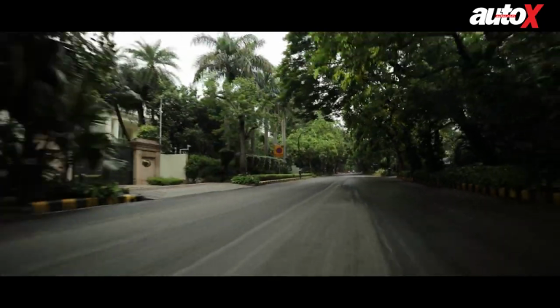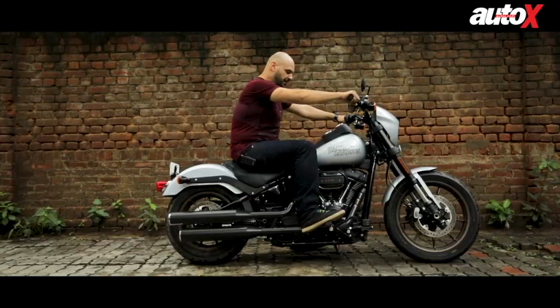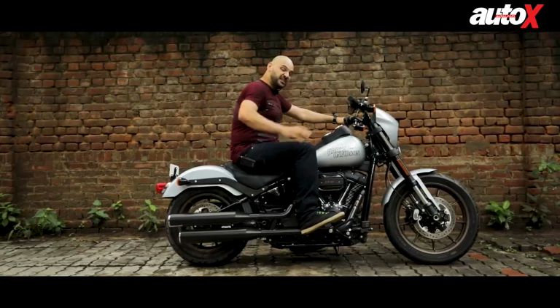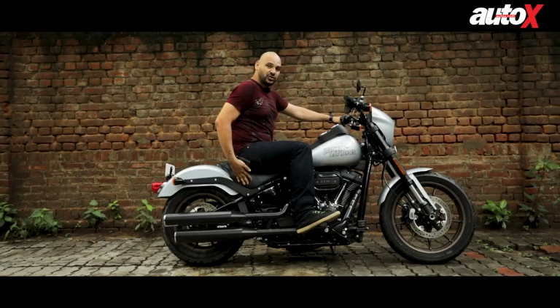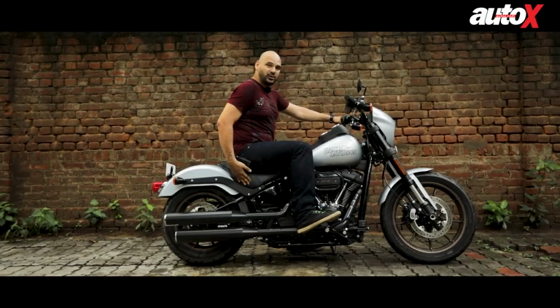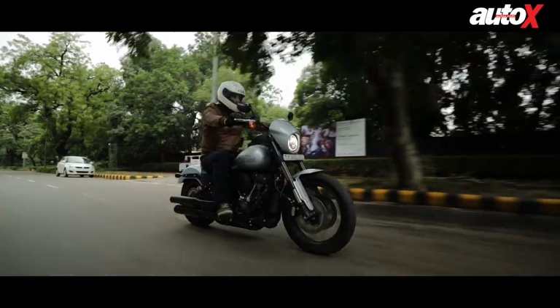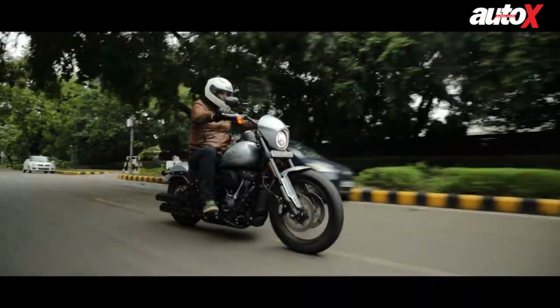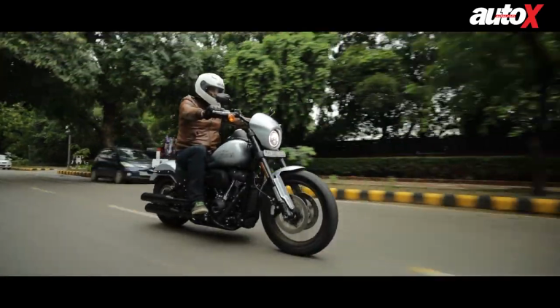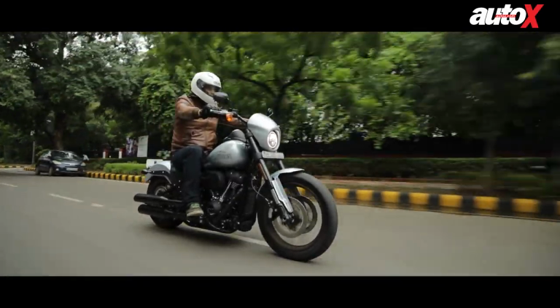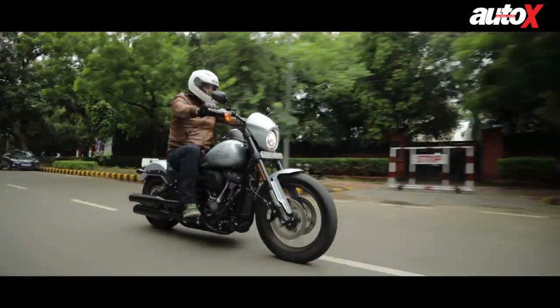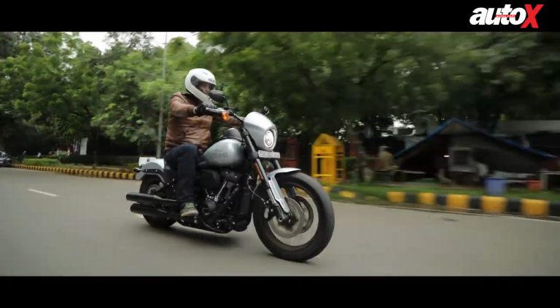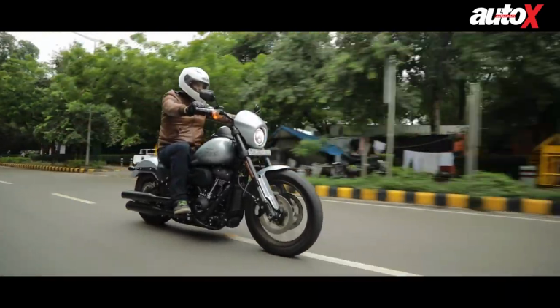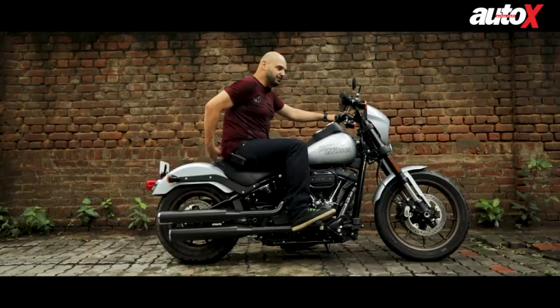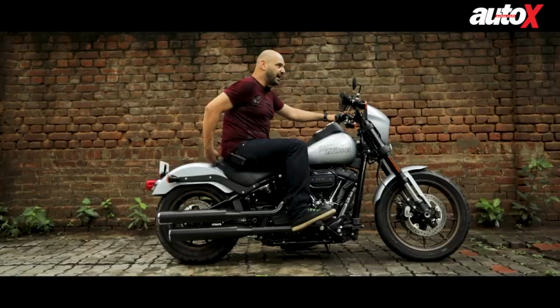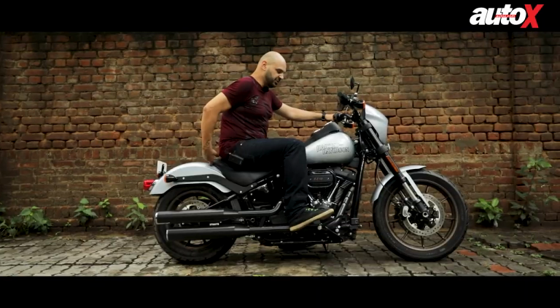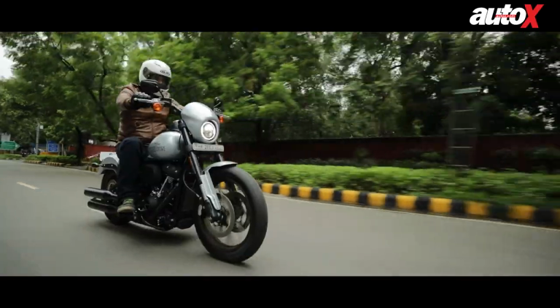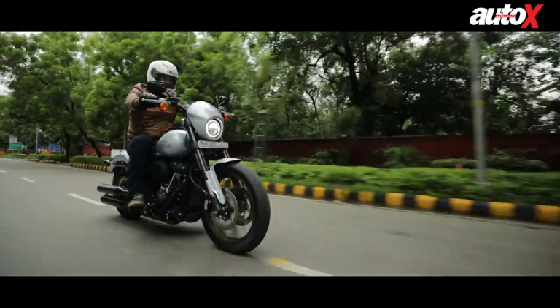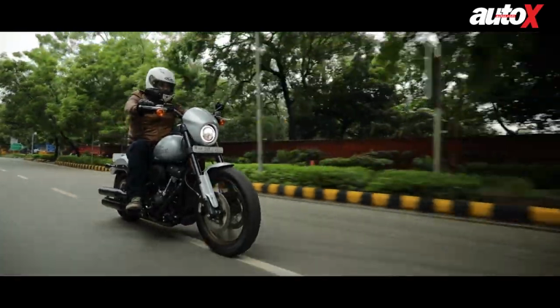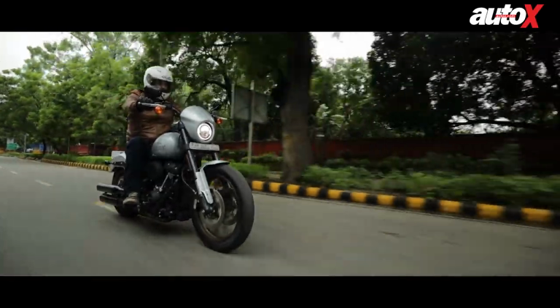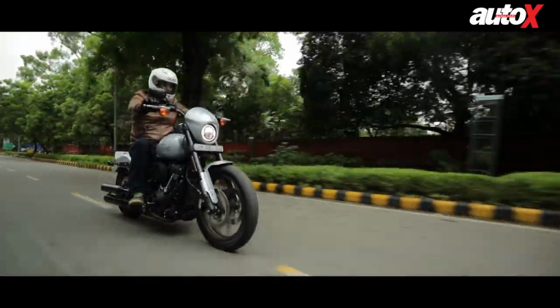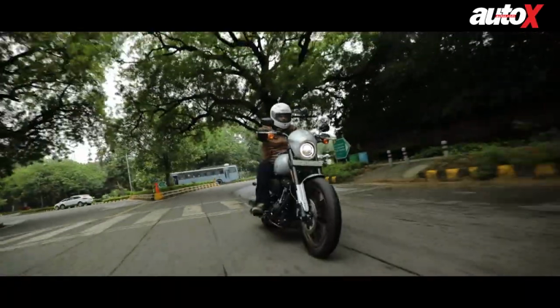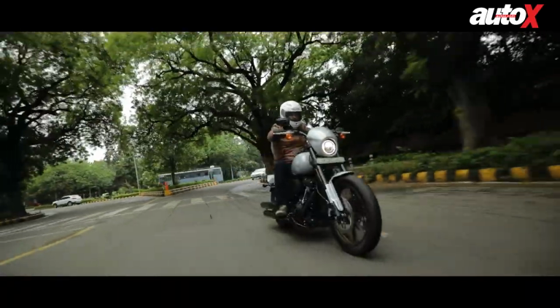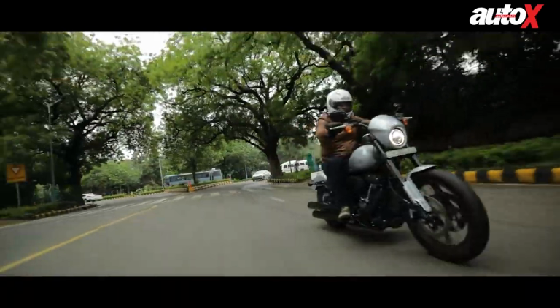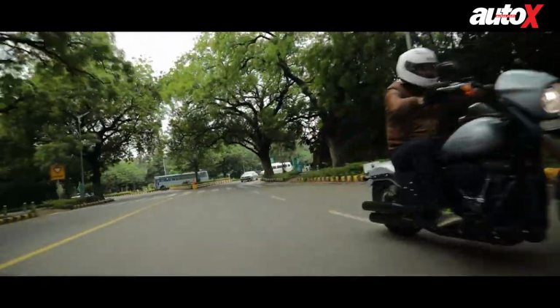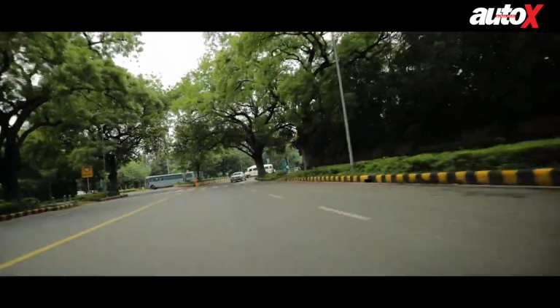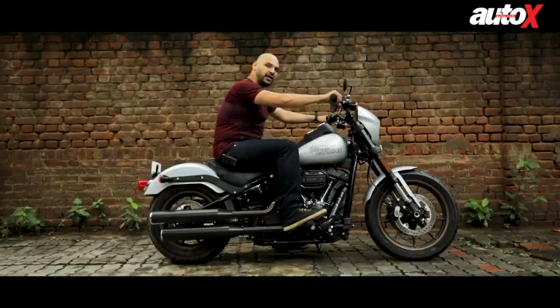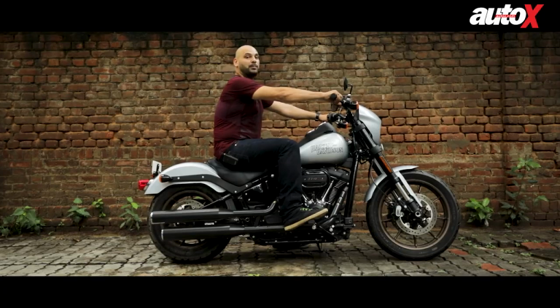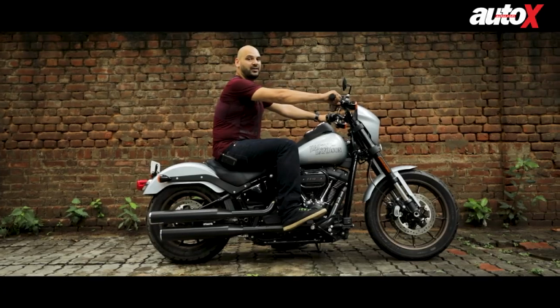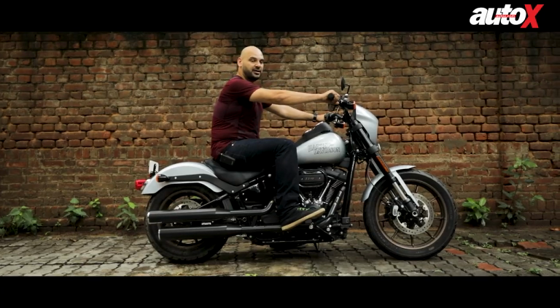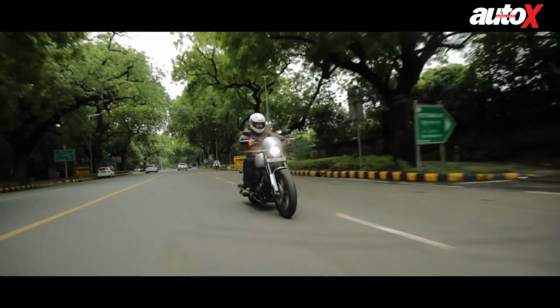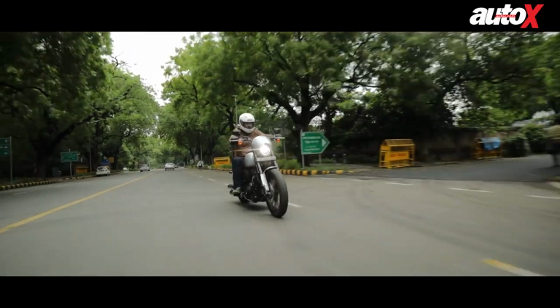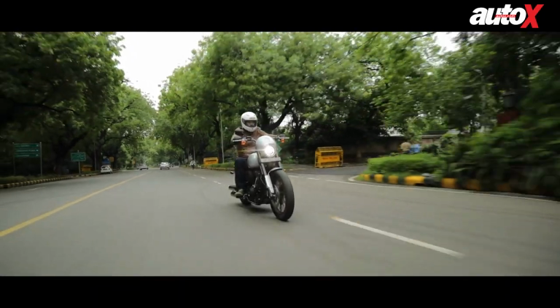Another good thing about the seat is that the way it's designed, it keeps your back position firmly on the bike. So when you're accelerating on this big powerful machine, you don't get blown back by the wind, which is quite nice.